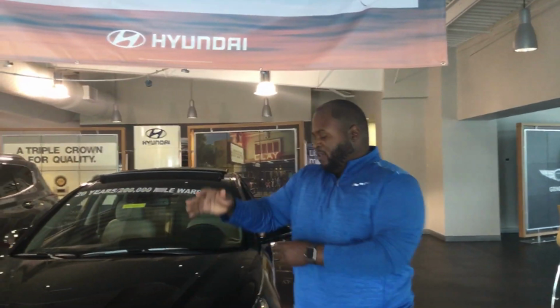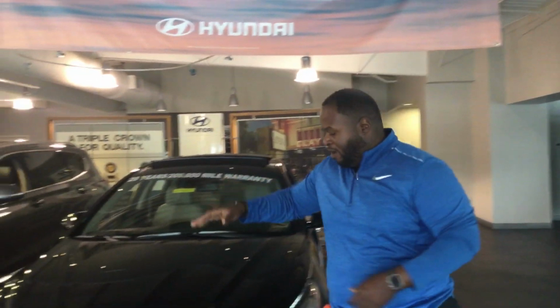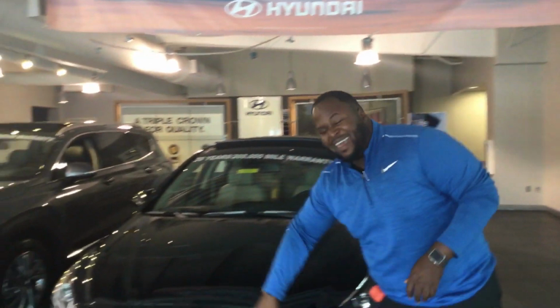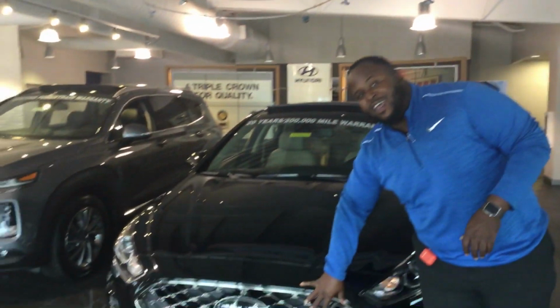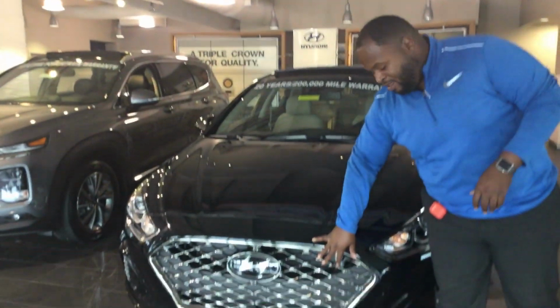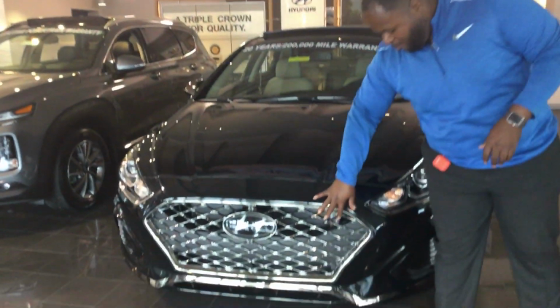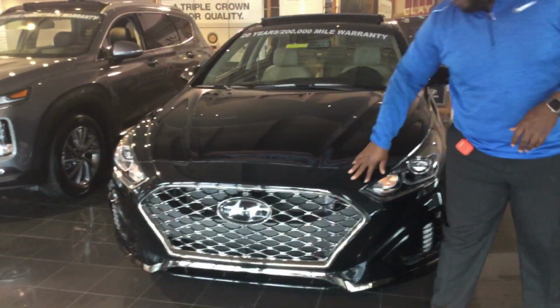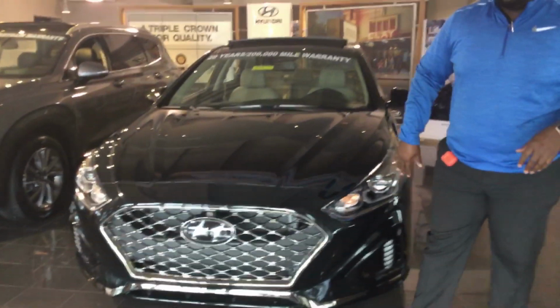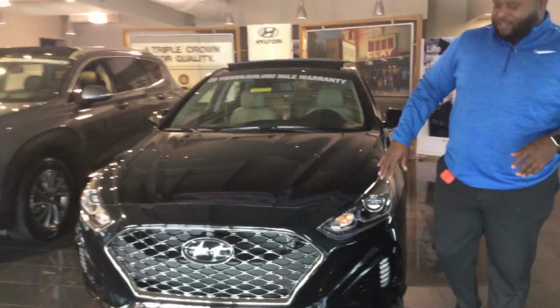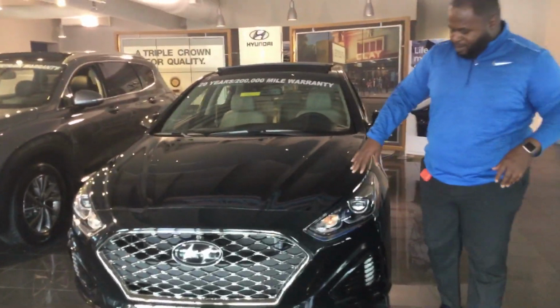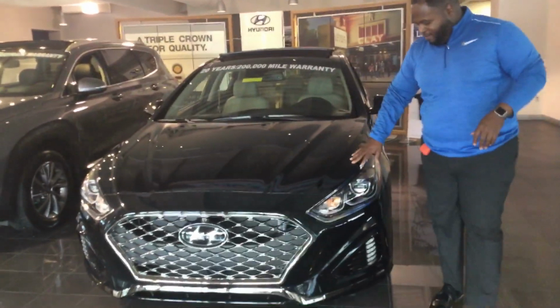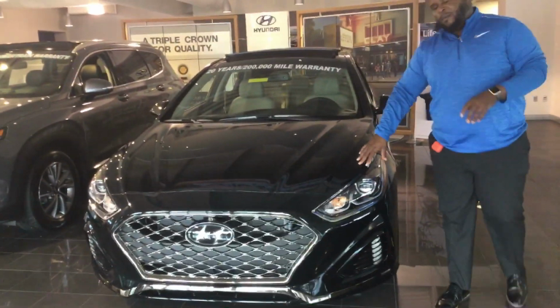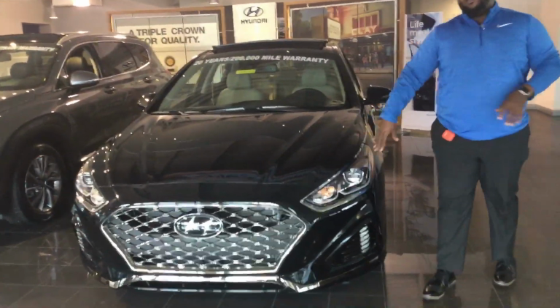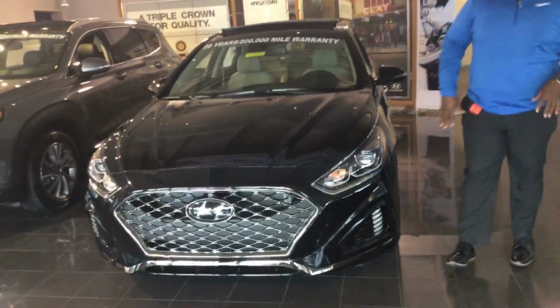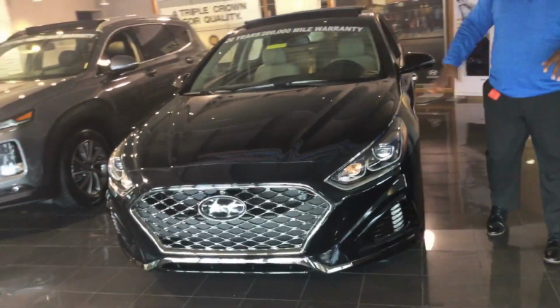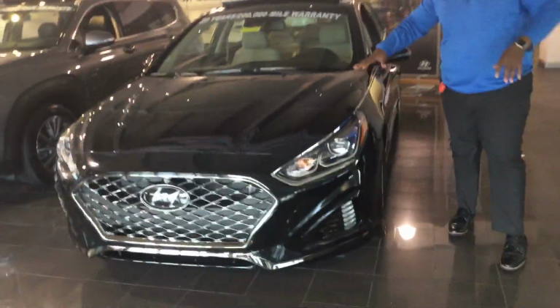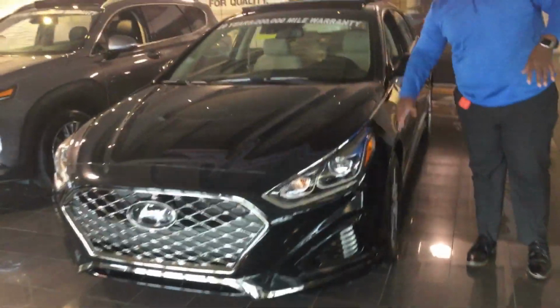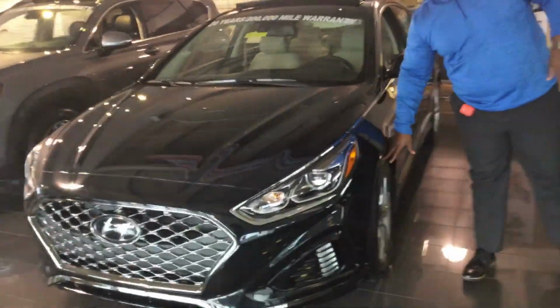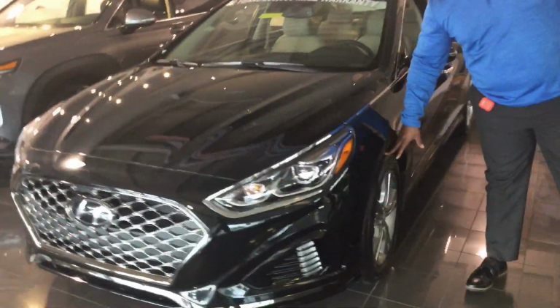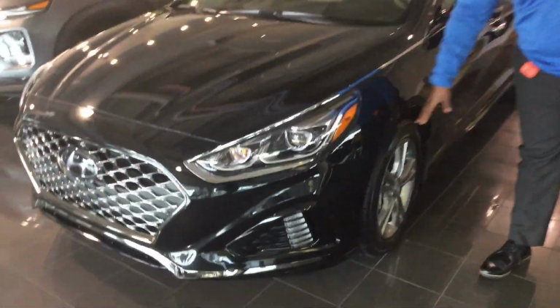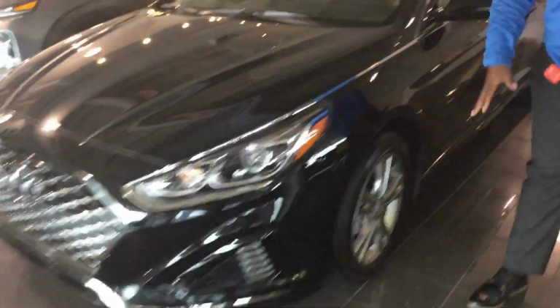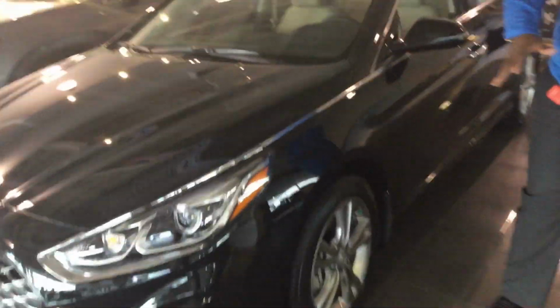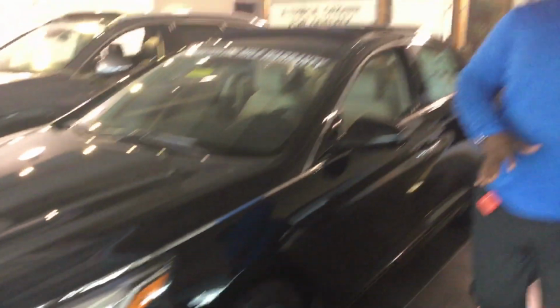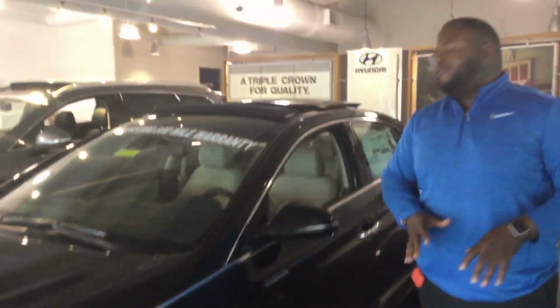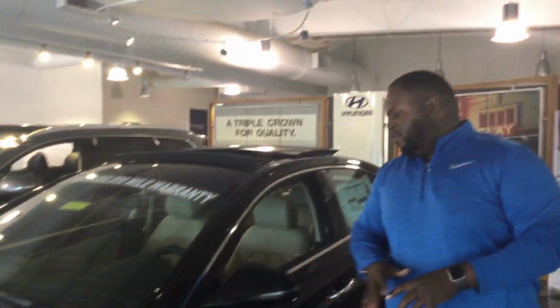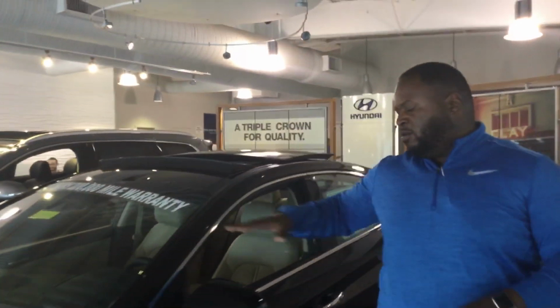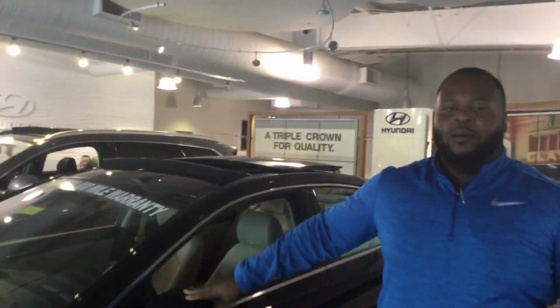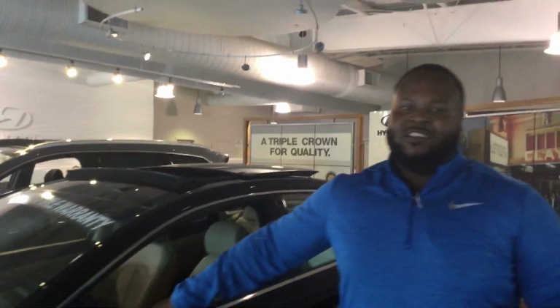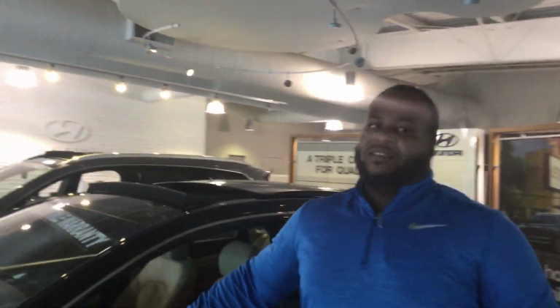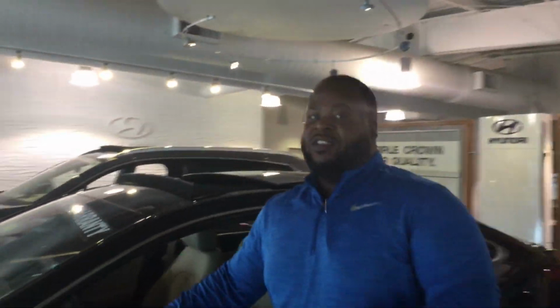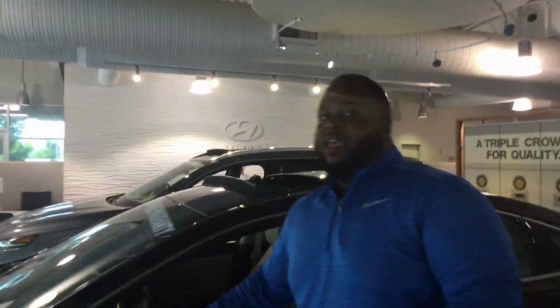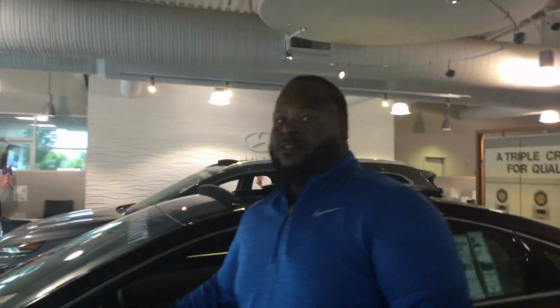It's going to feature our cascading honeycomb grille, LED daytime running lights, wraparound headlights, also going to come equipped with our premium alloy wheels, tons of great safety features too, blind spot detection, and lane keep assist.